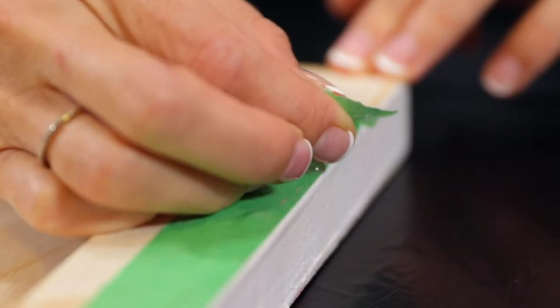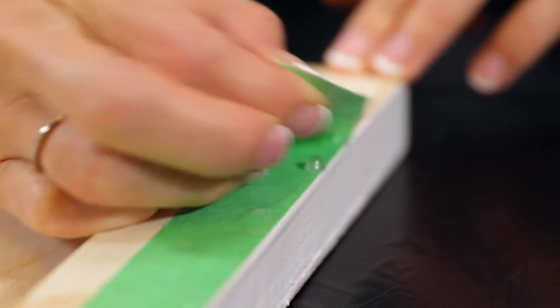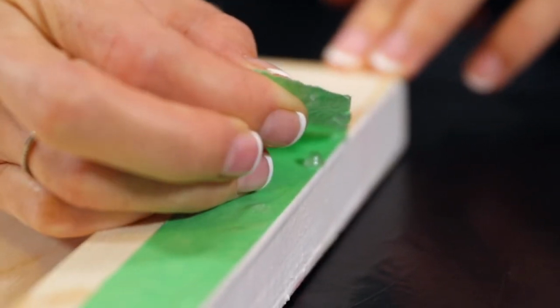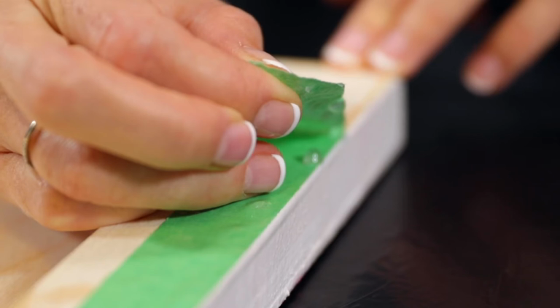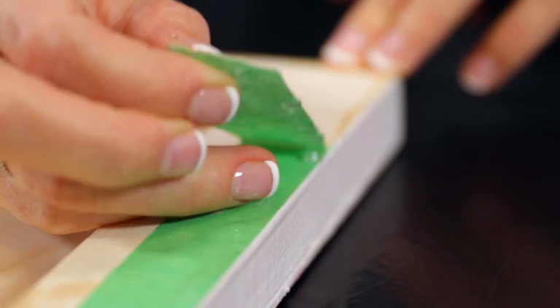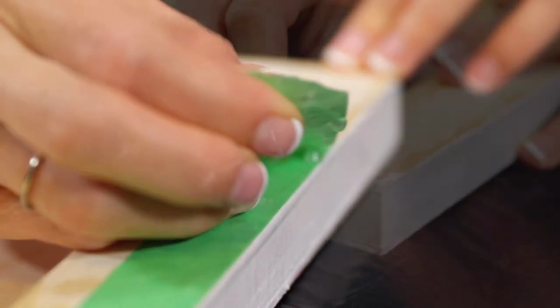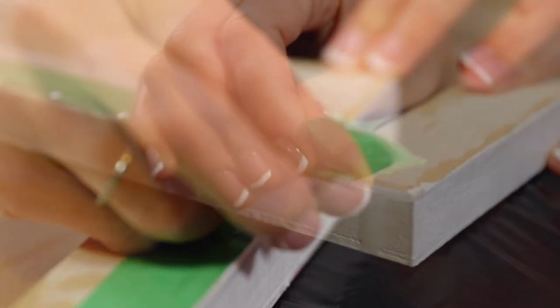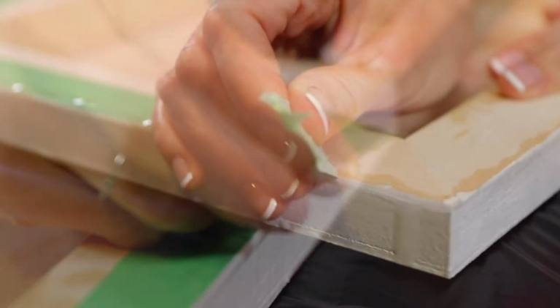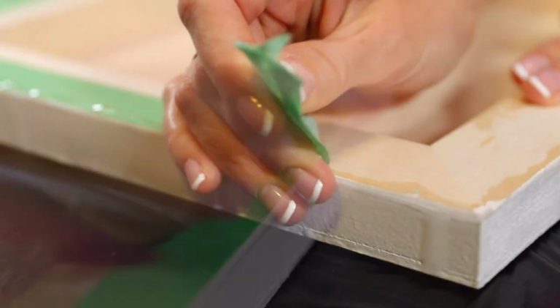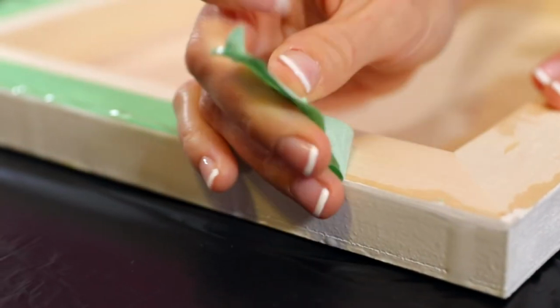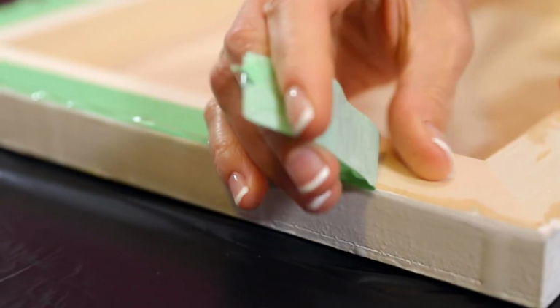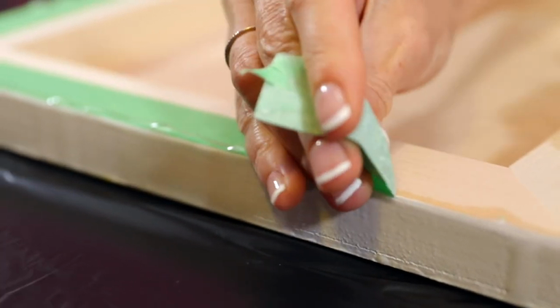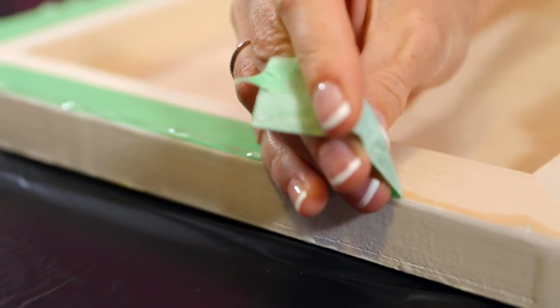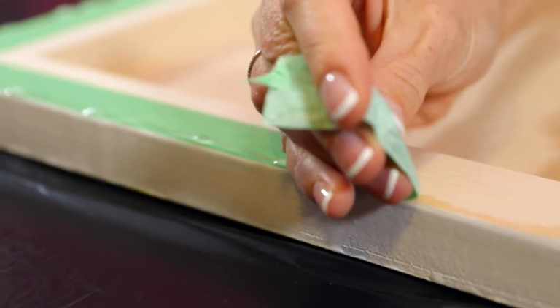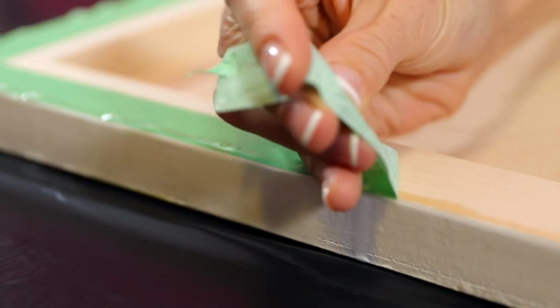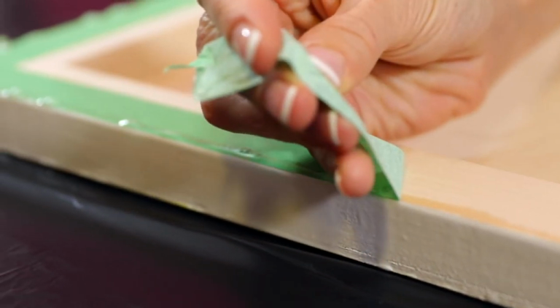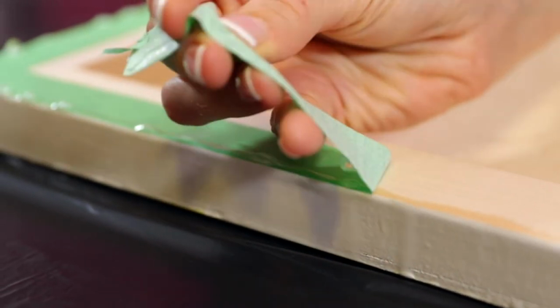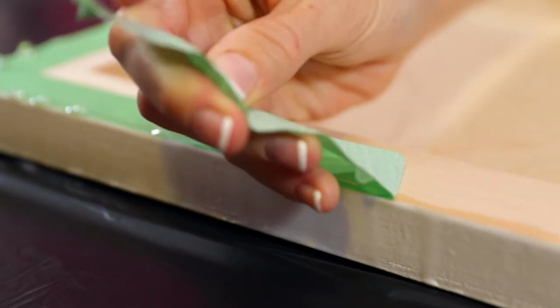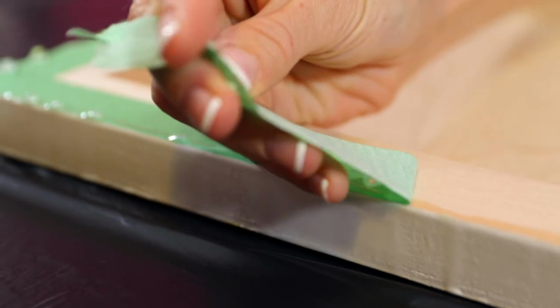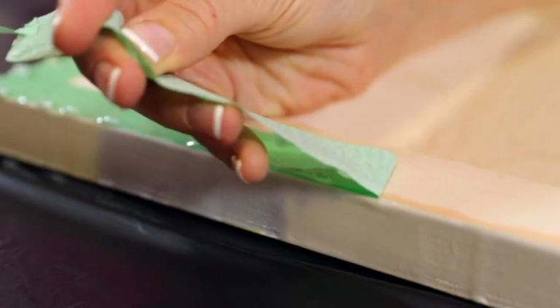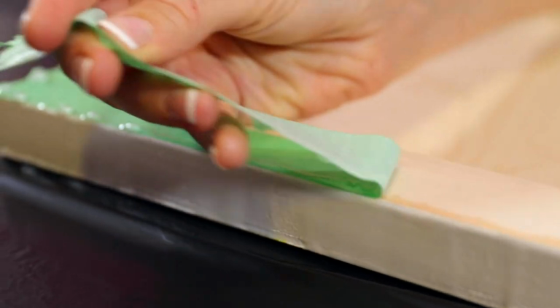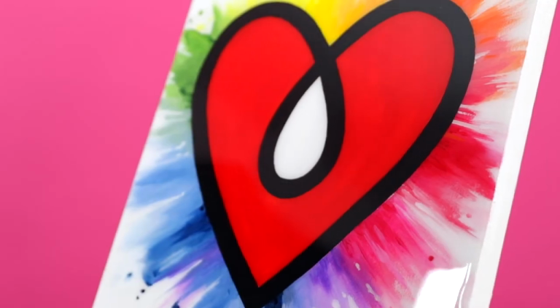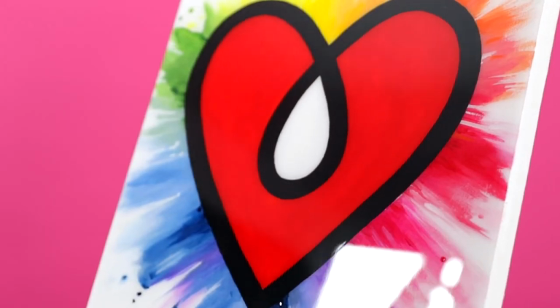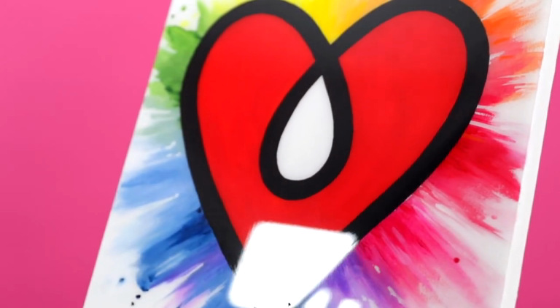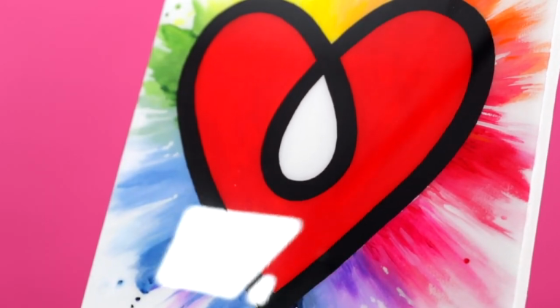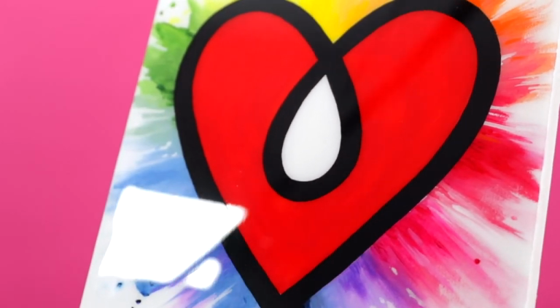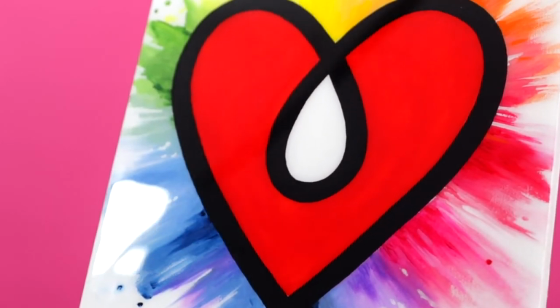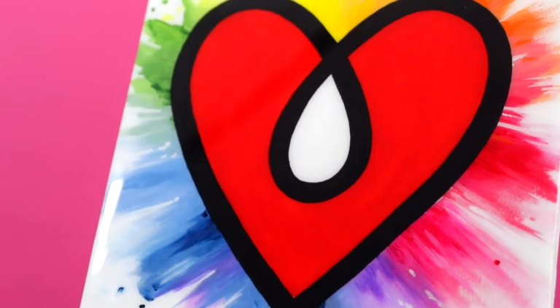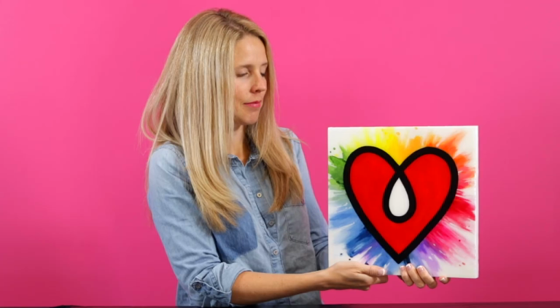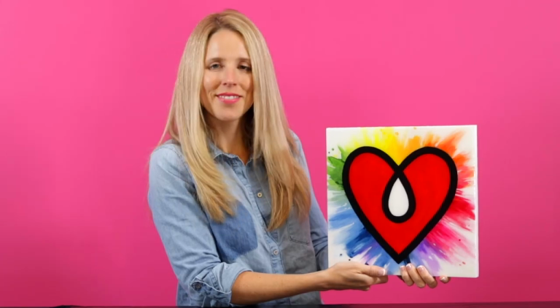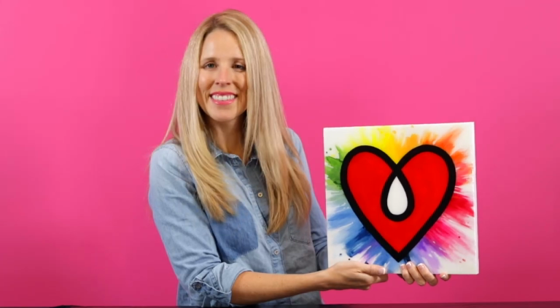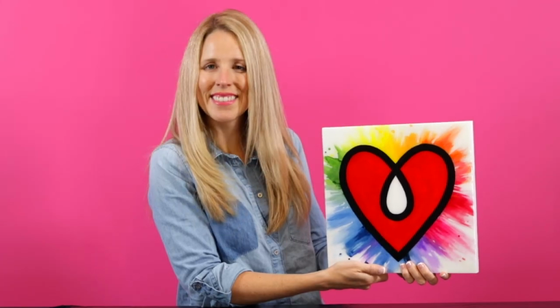If you've taped up the underside of your piece, remove the tape carefully no later than 24 hours post pour — and voila, behold your wonderful creation!